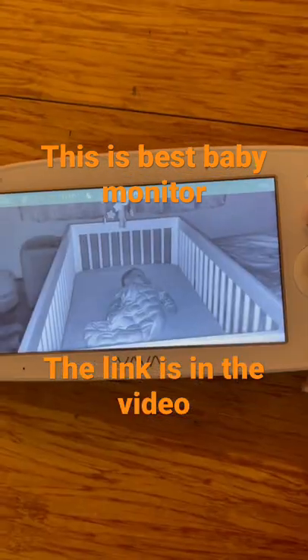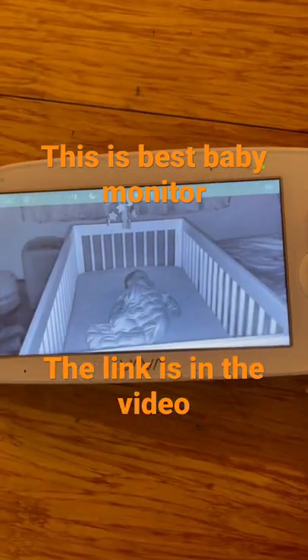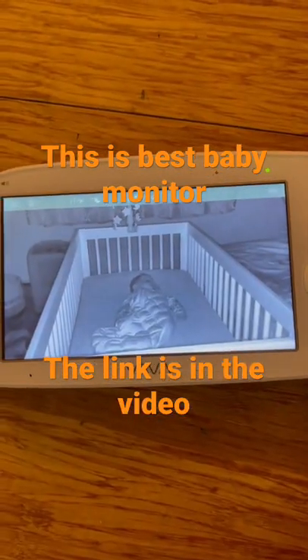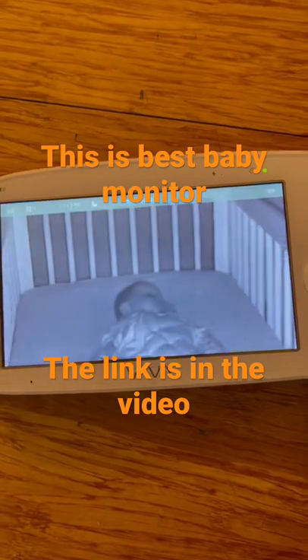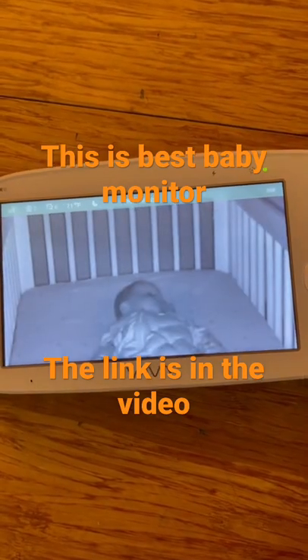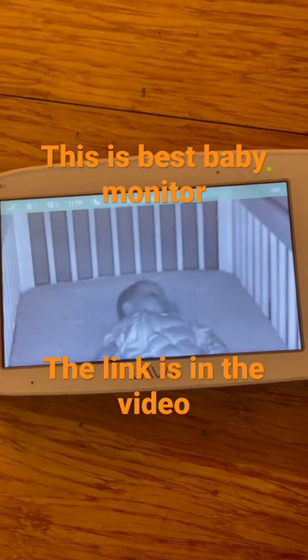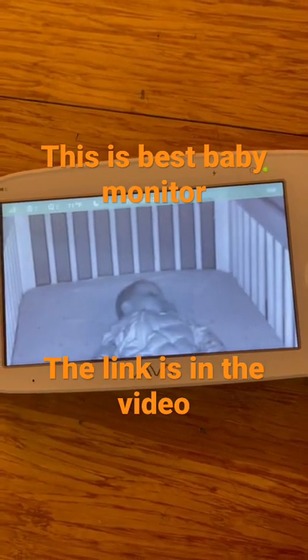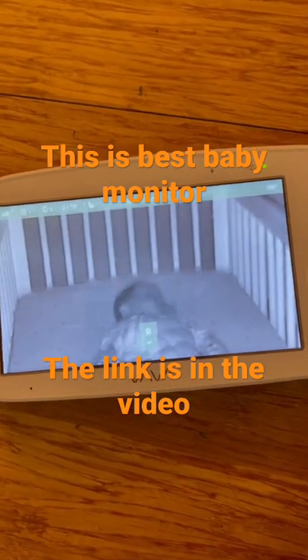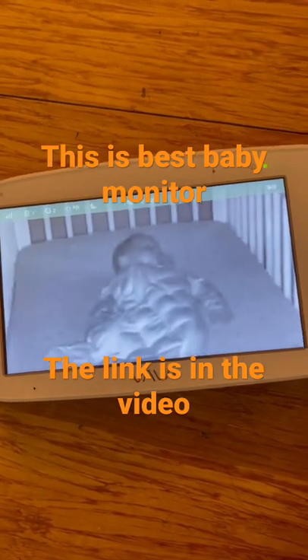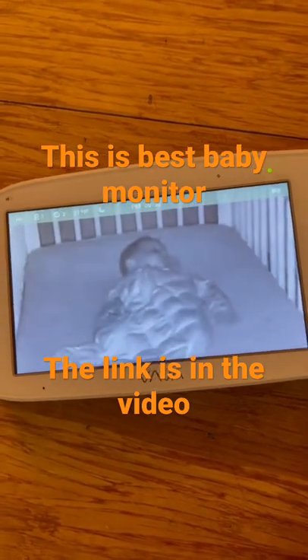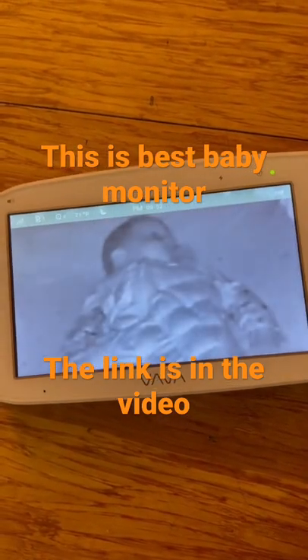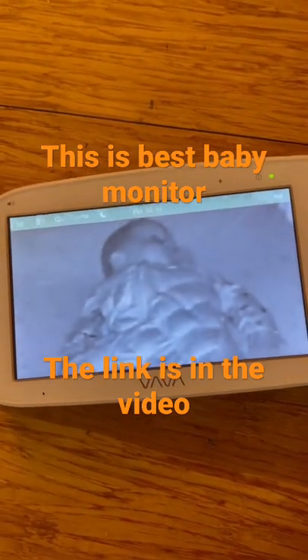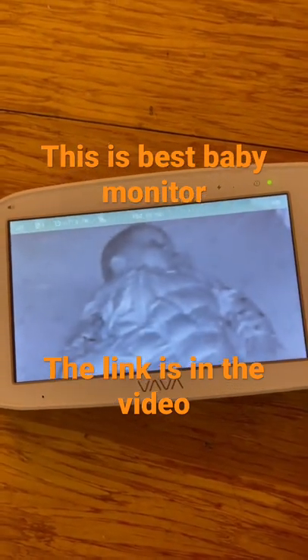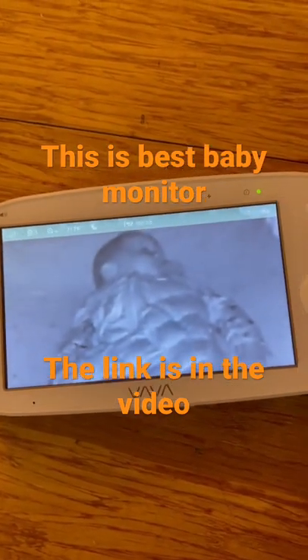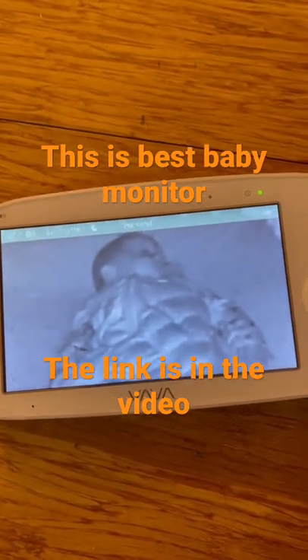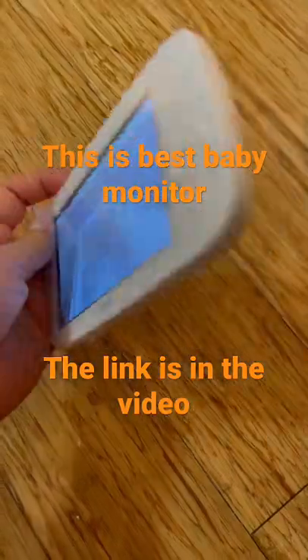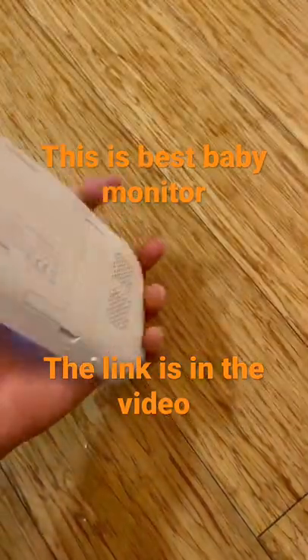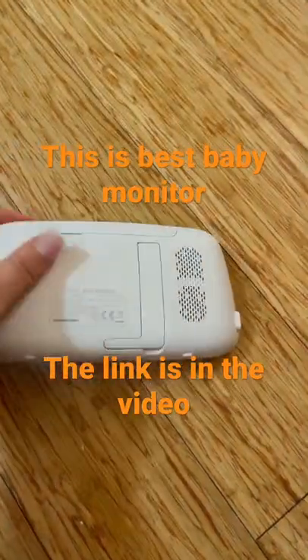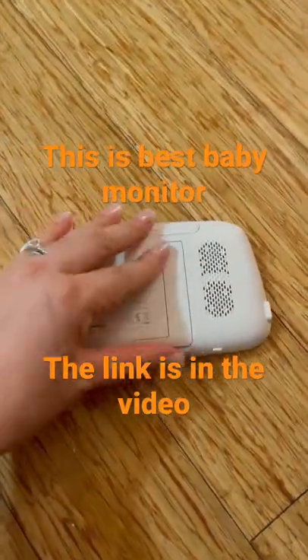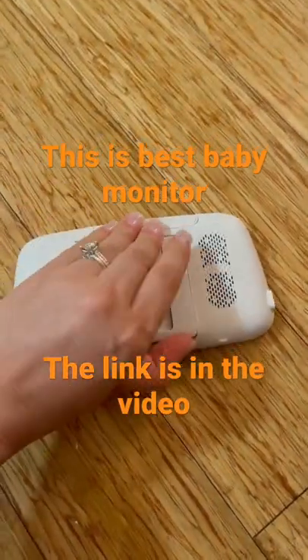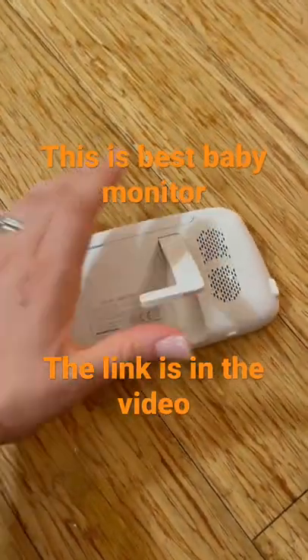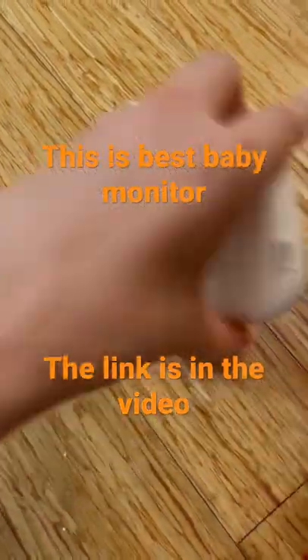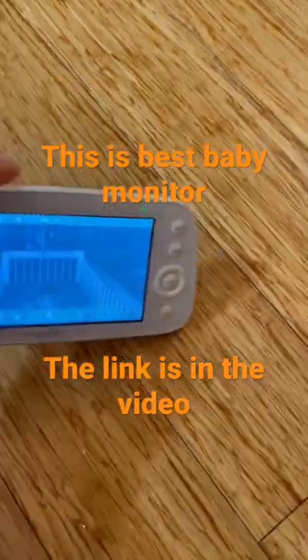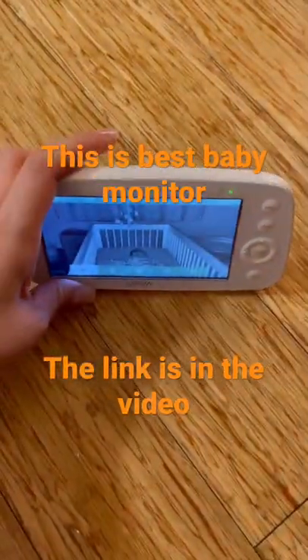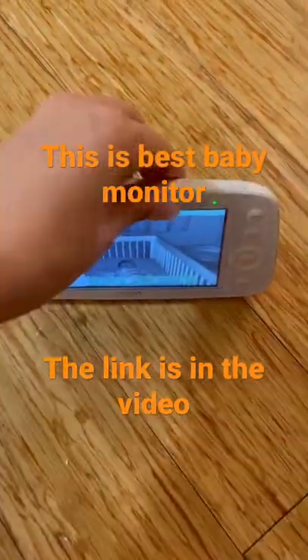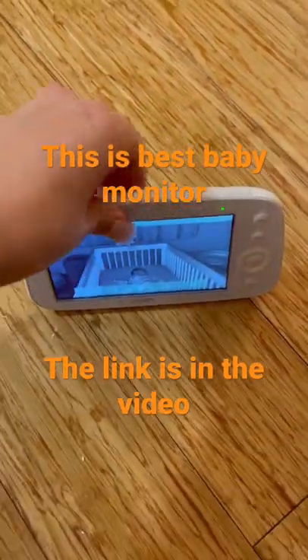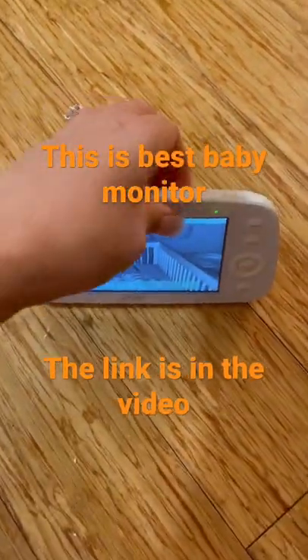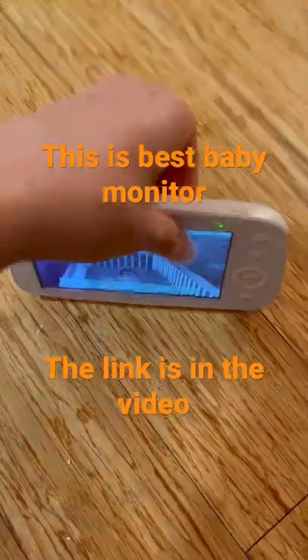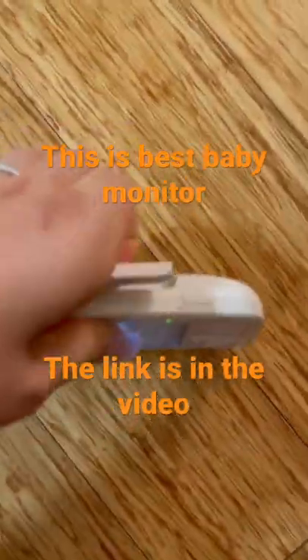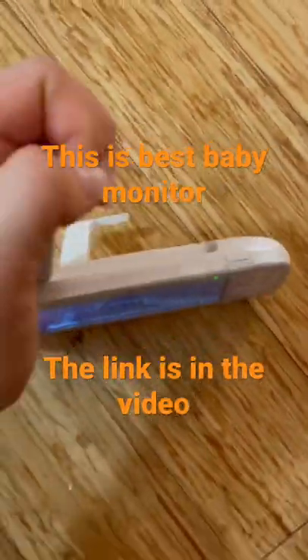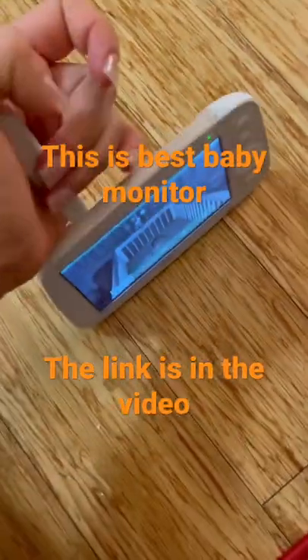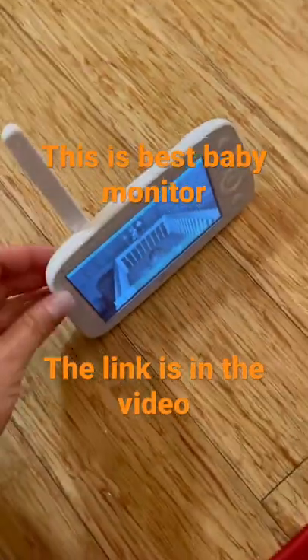The thing that captured my attention the most about this monitor is the night vision. The quality is amazing compared to other brands, even when you zoom it in all the way. It also features a stand and antenna, but I've never actually had to use the antenna because this thing has really good range.